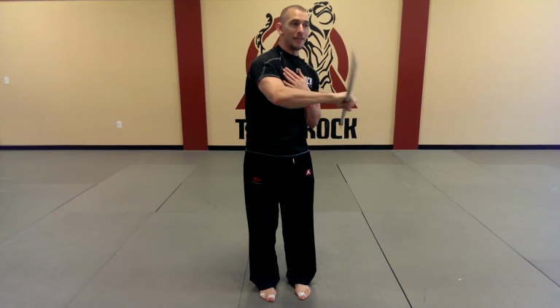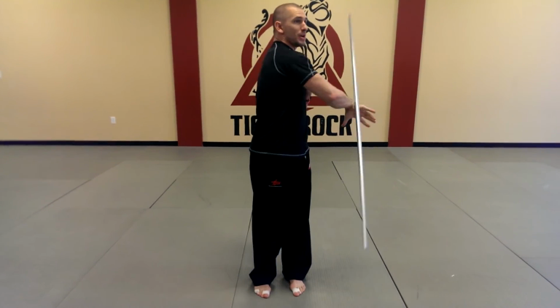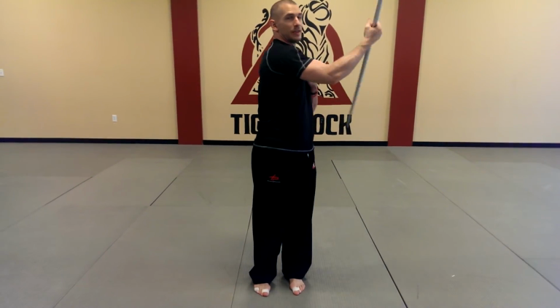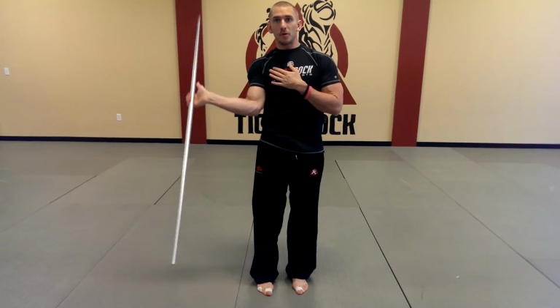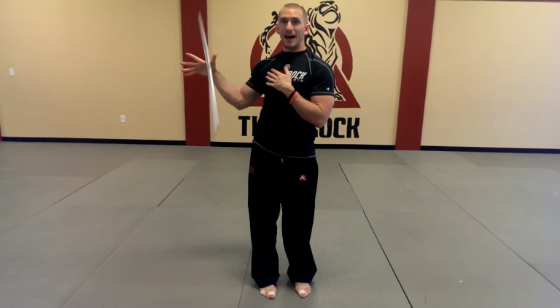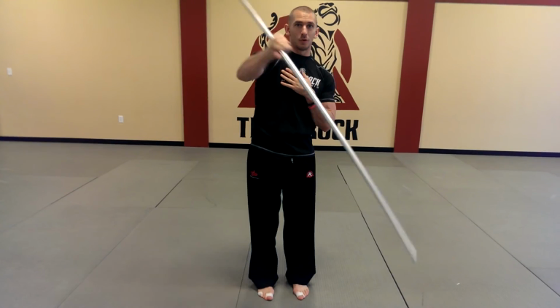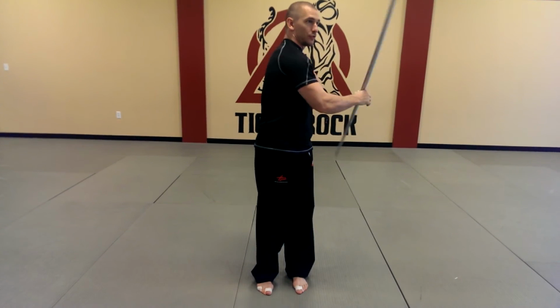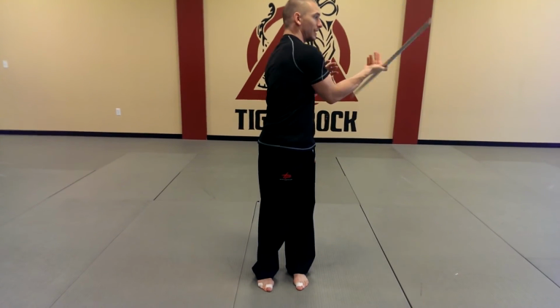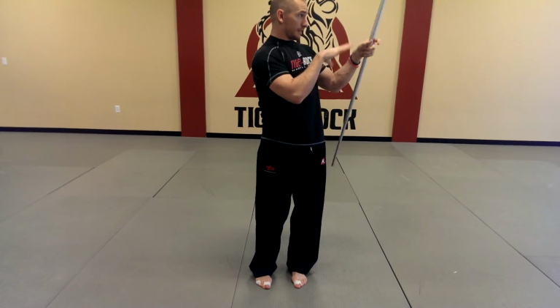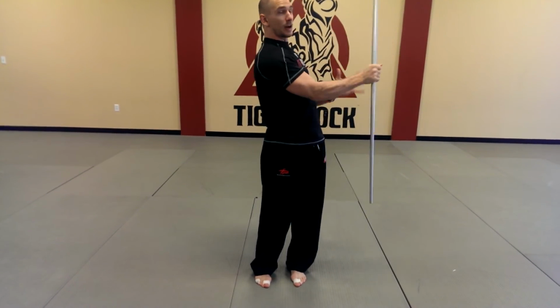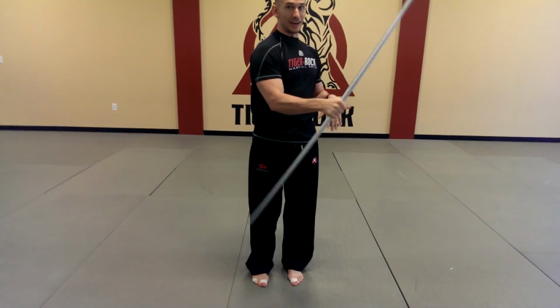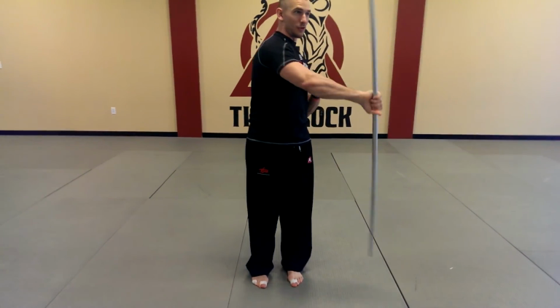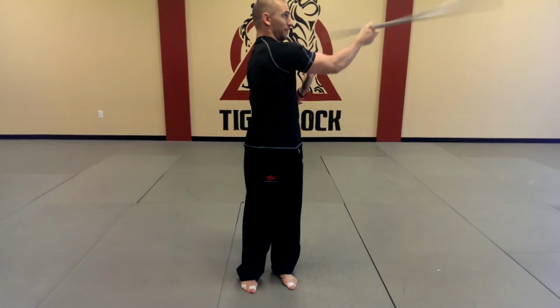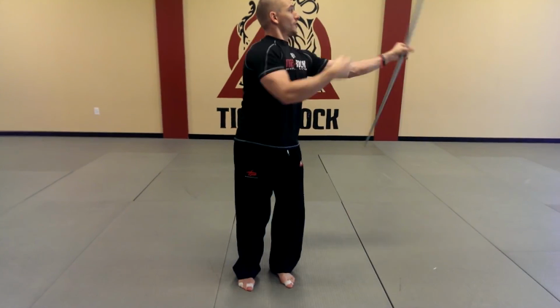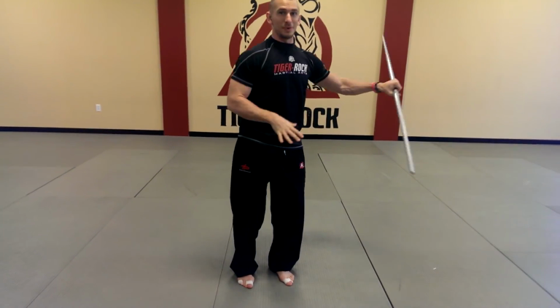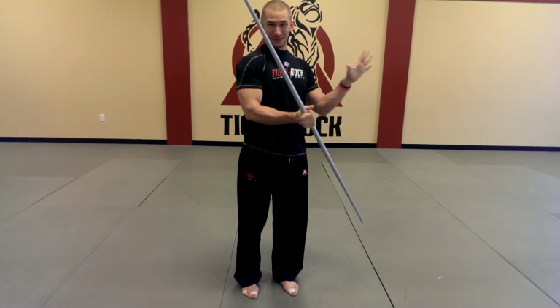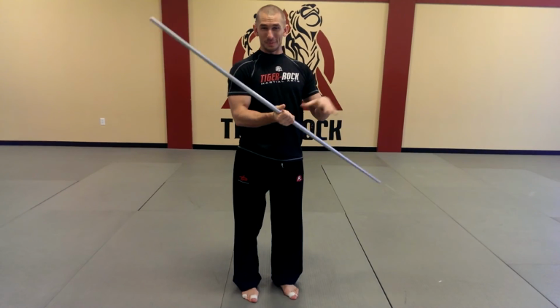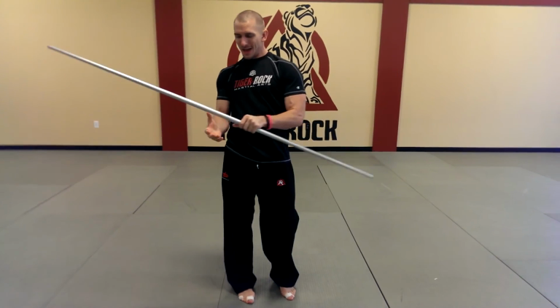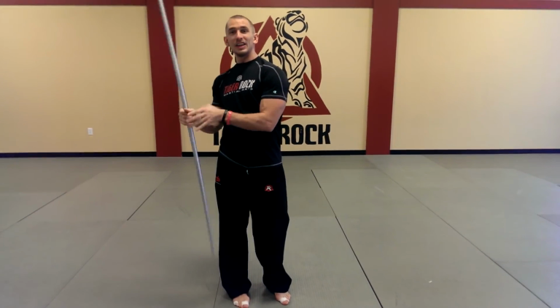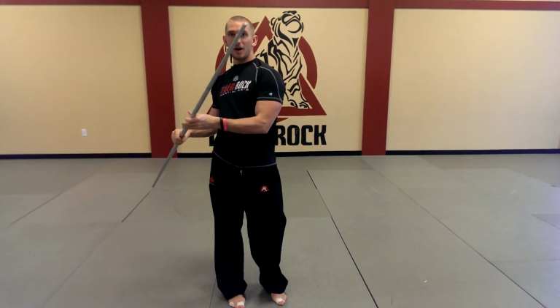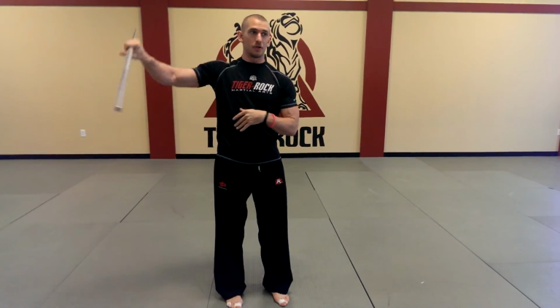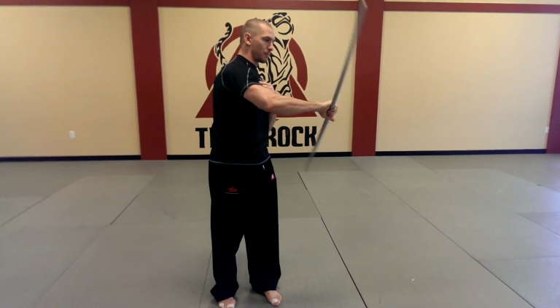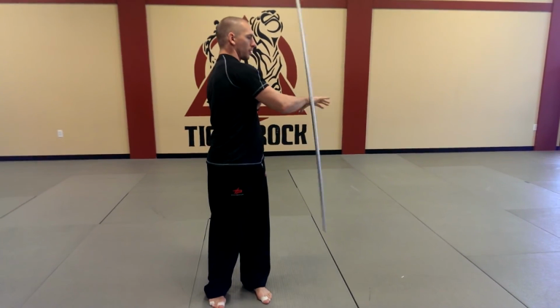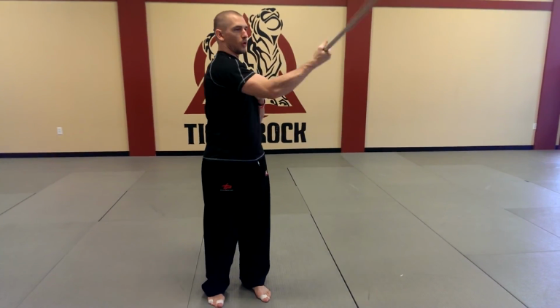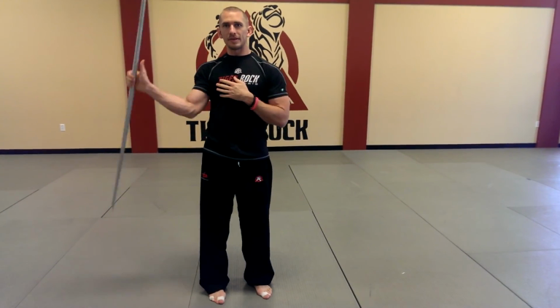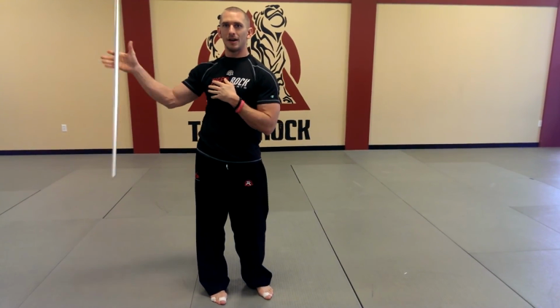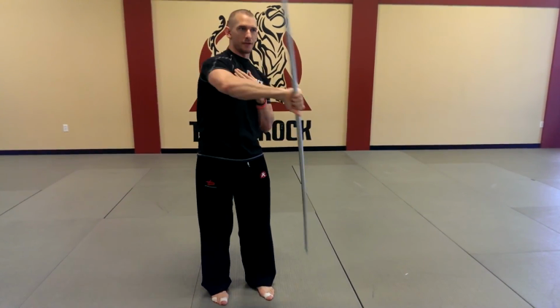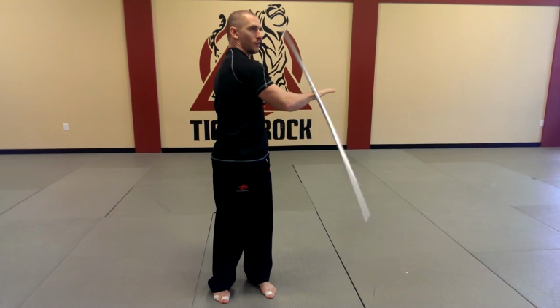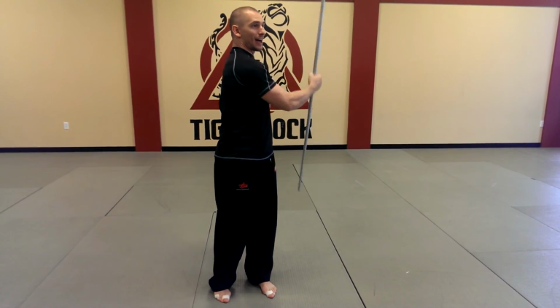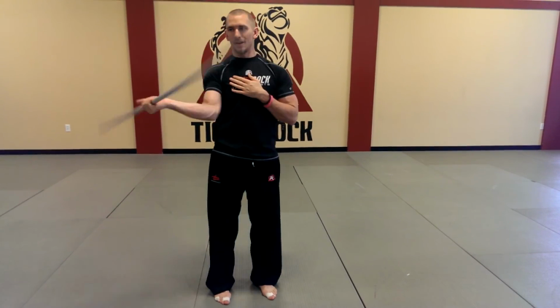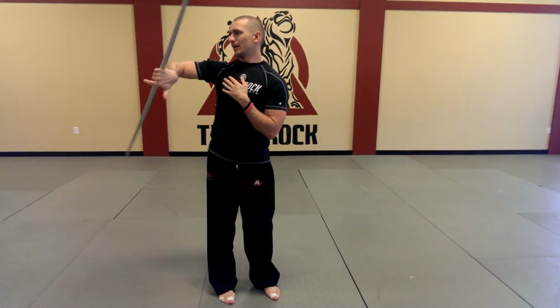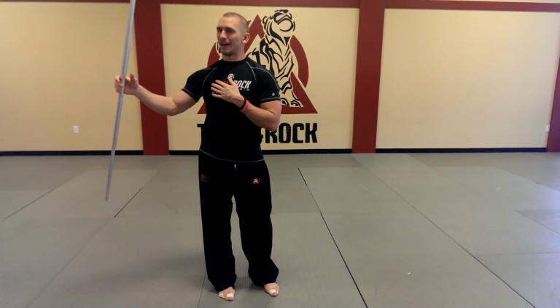Remember that the bow staff has to do the work. If you try to flick it, it's going to go crazy. Don't try to flick it or you're going to be losing your bow. So let it happen on its own — just bring it over, let it roll. One side, other side. One side, other side.